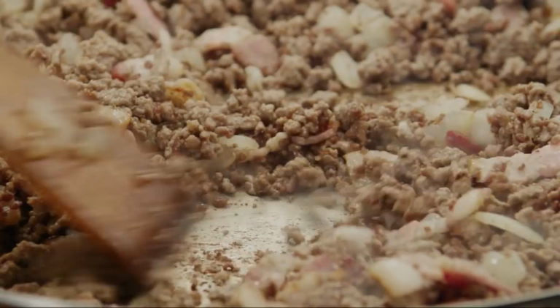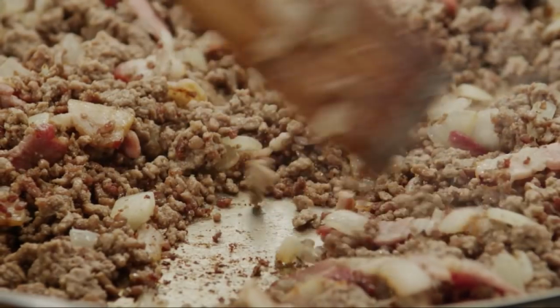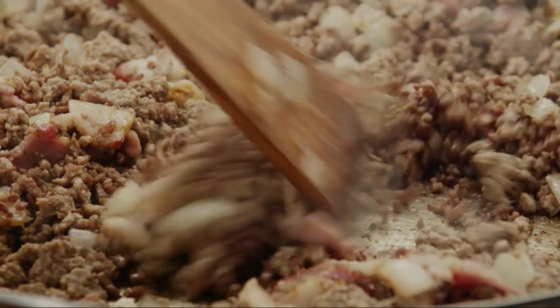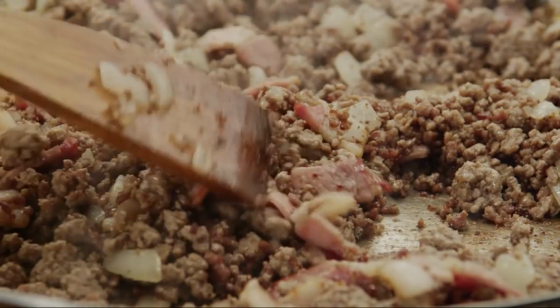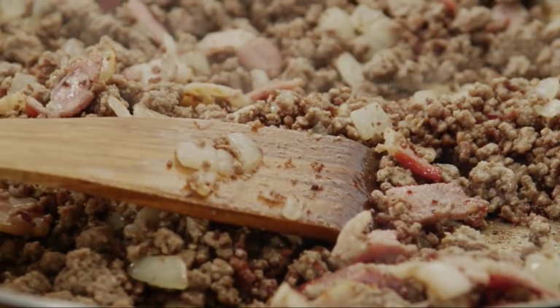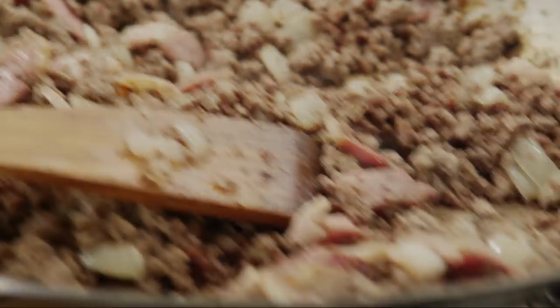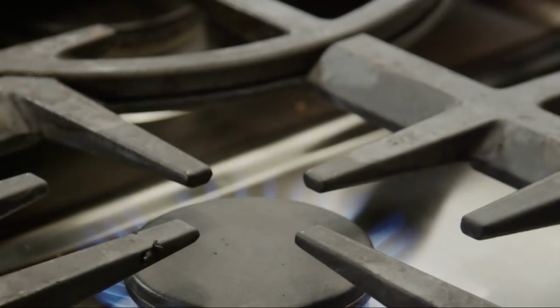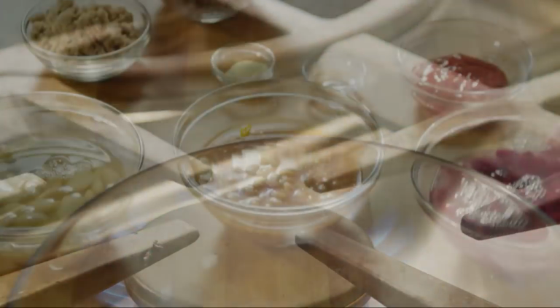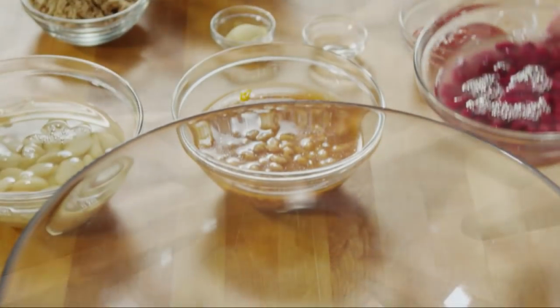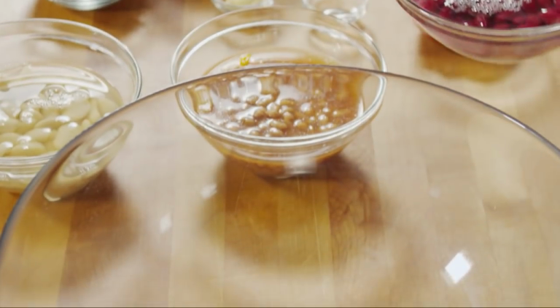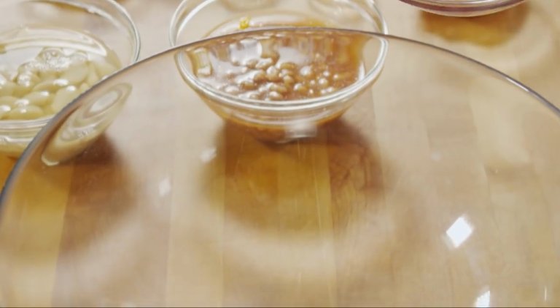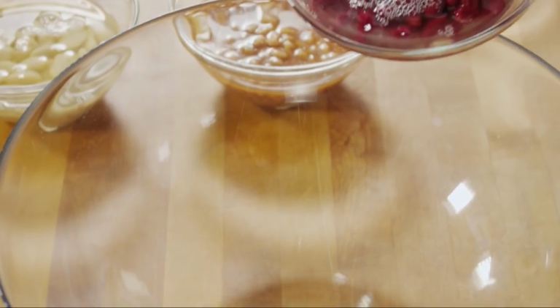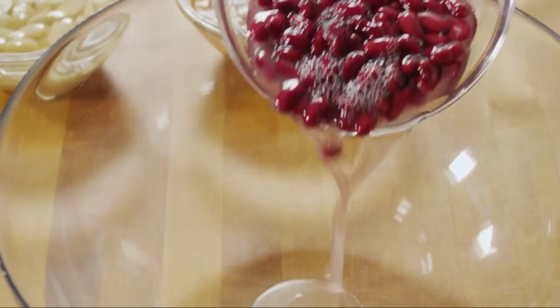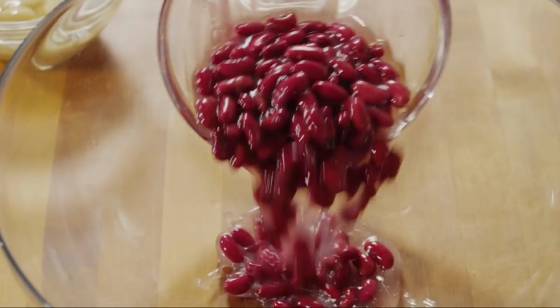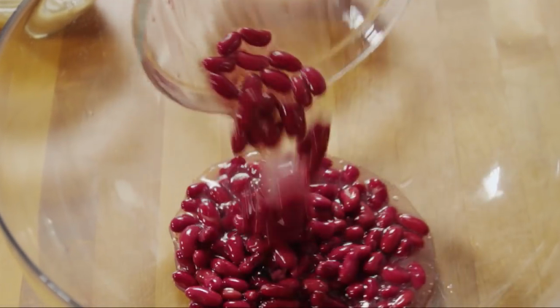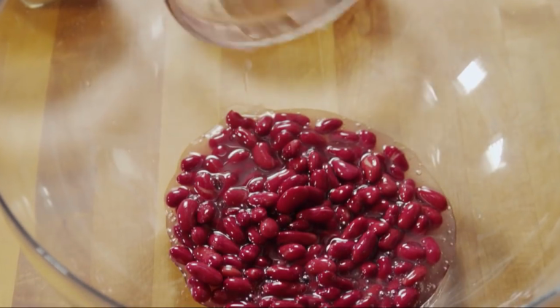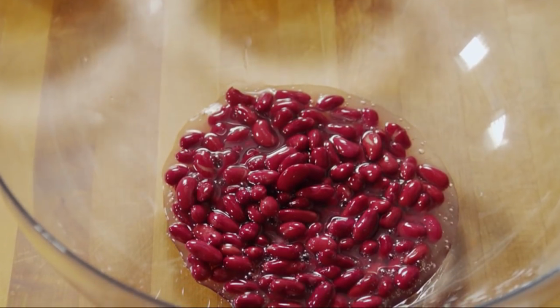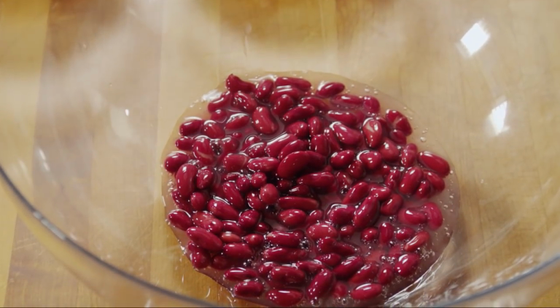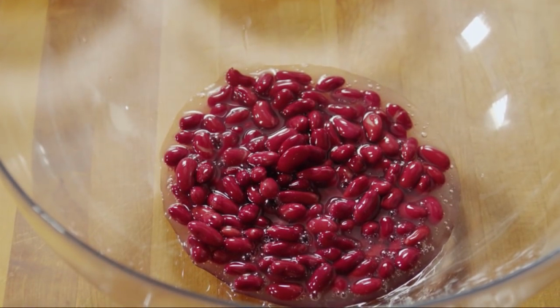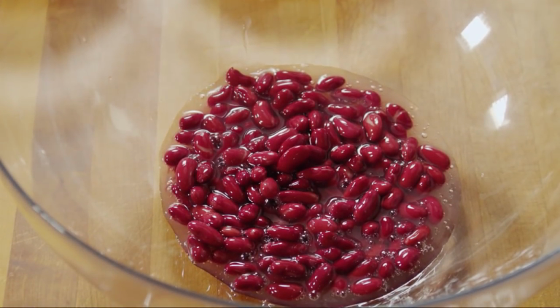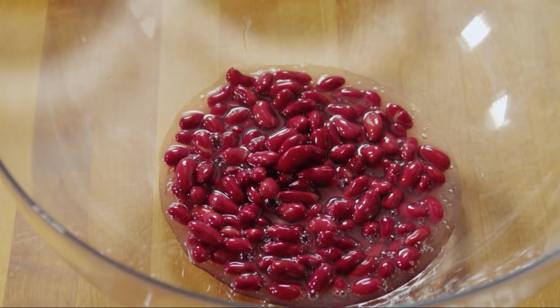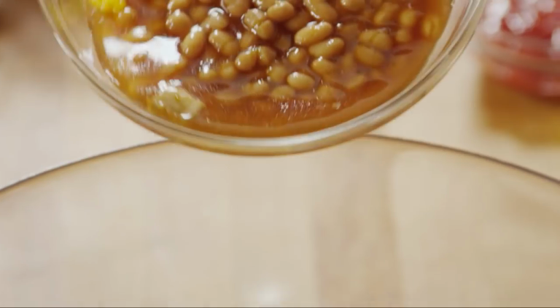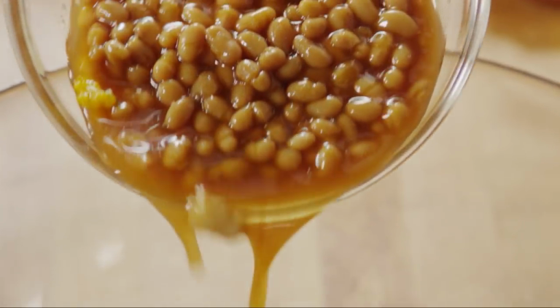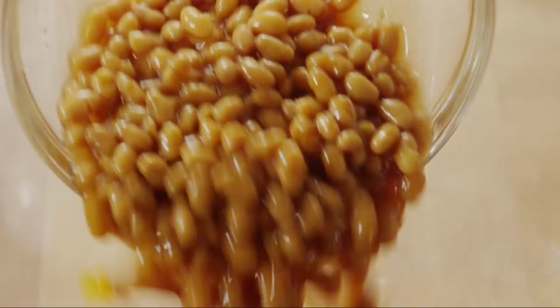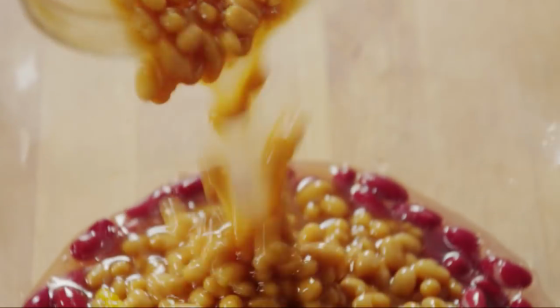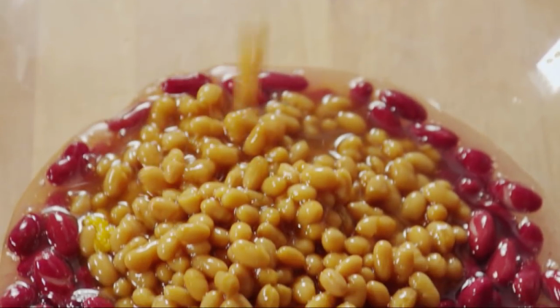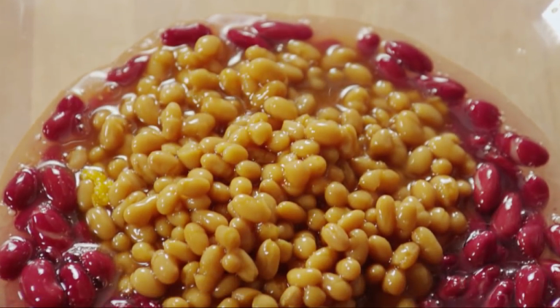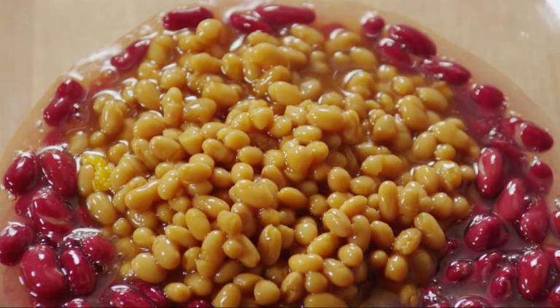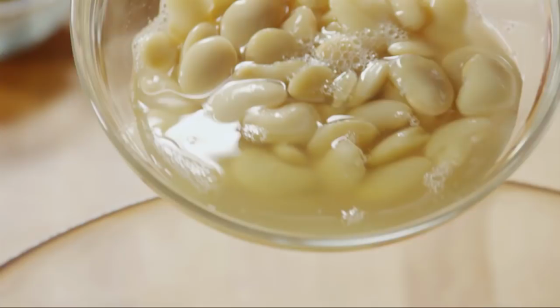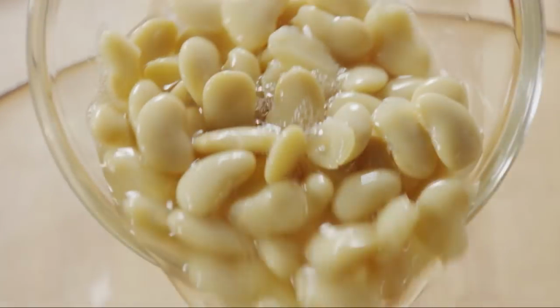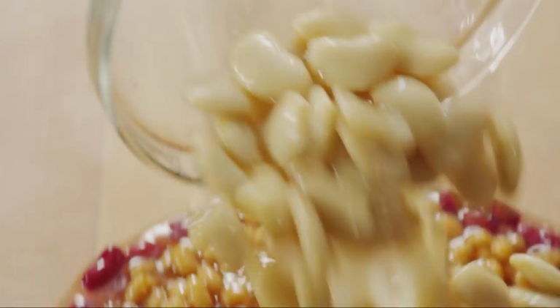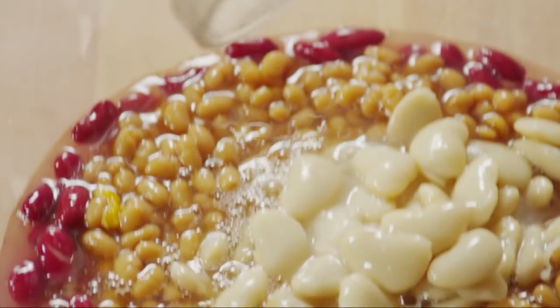Drain off any excess fat and remove the skillet from the heat. Next, pour a 15-ounce can of undrained kidney beans into a large bowl, then add a 16-ounce can of baked beans with pork.